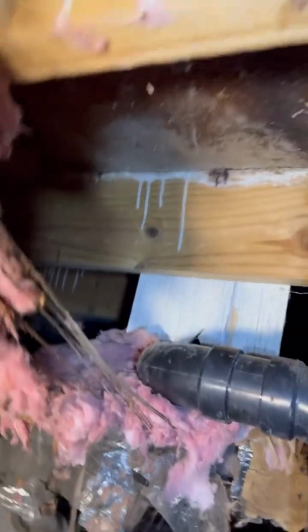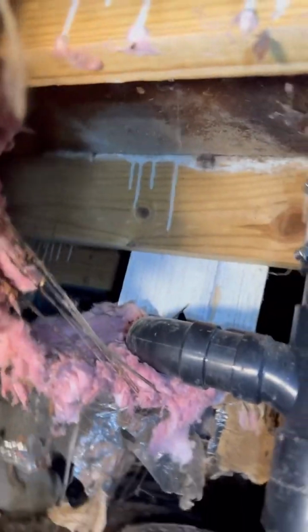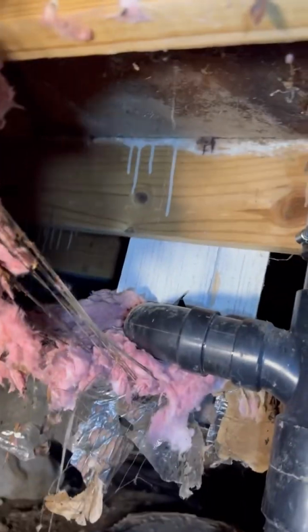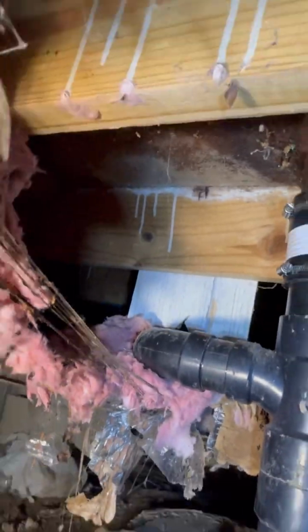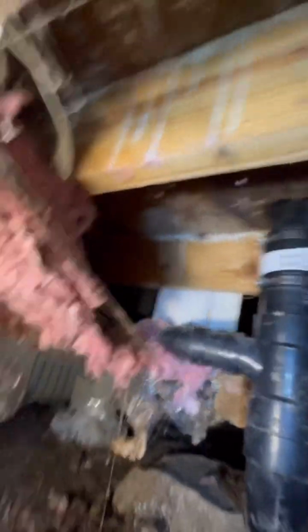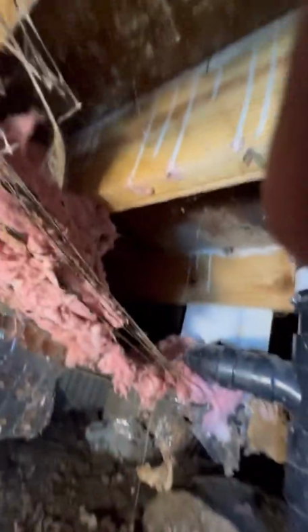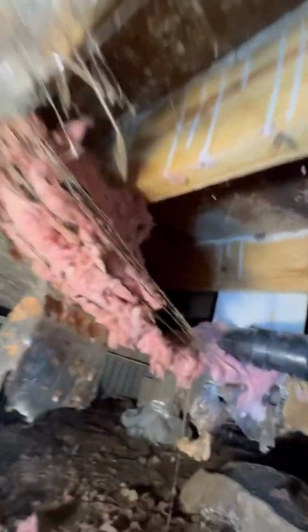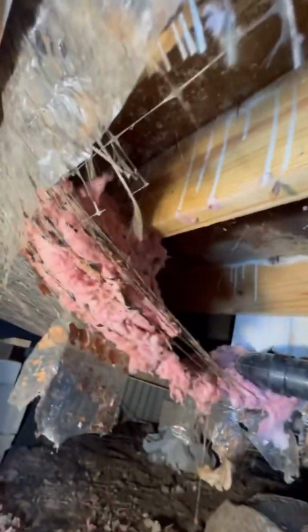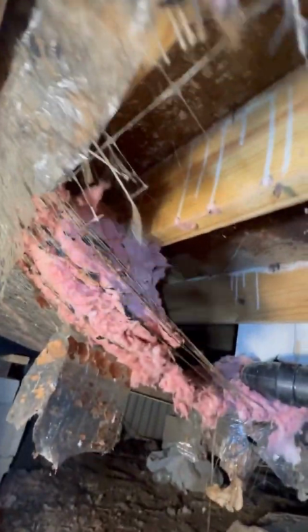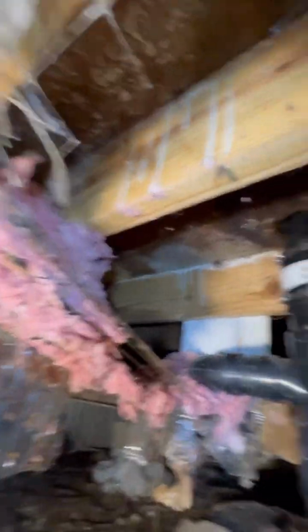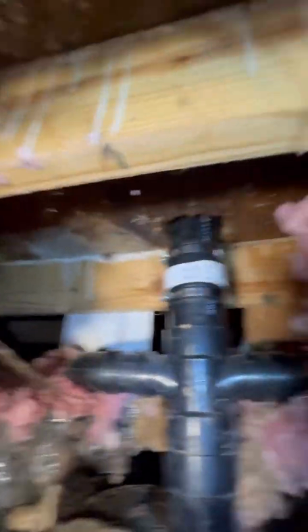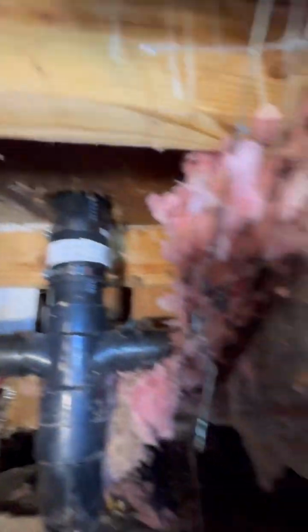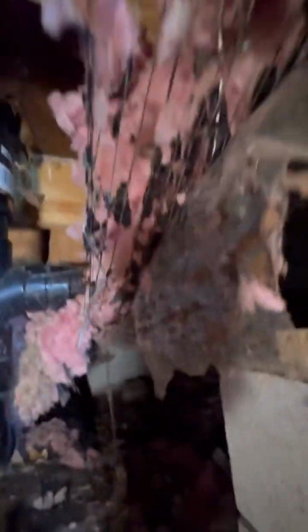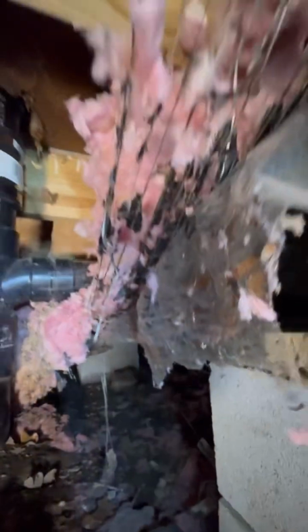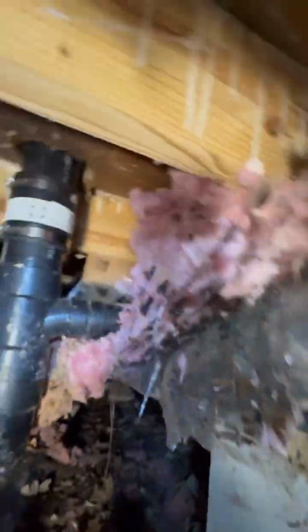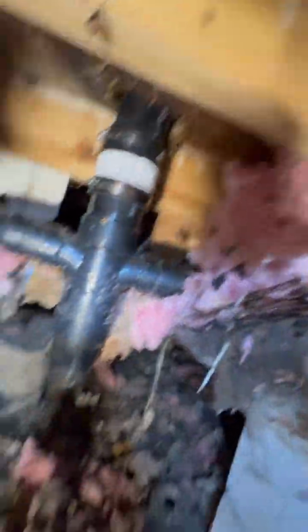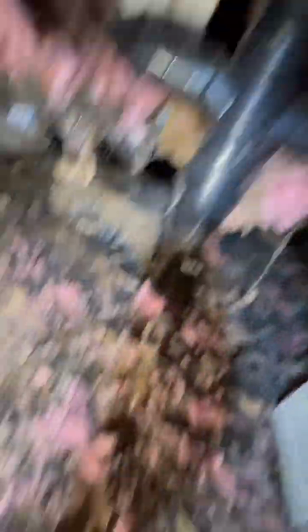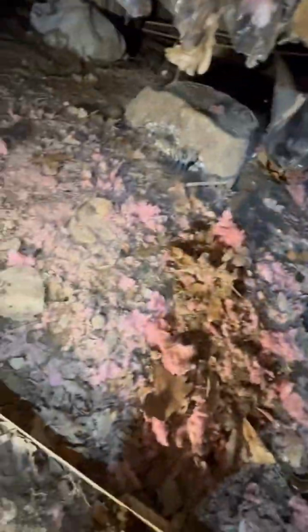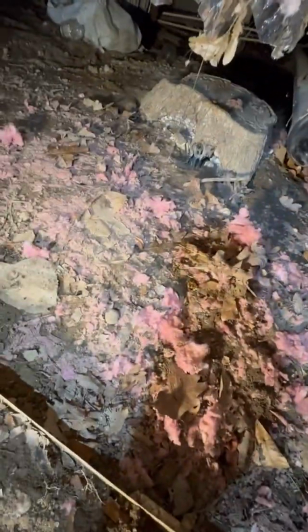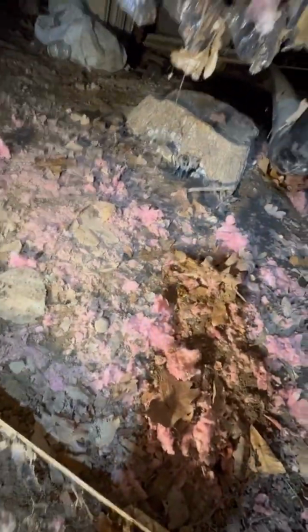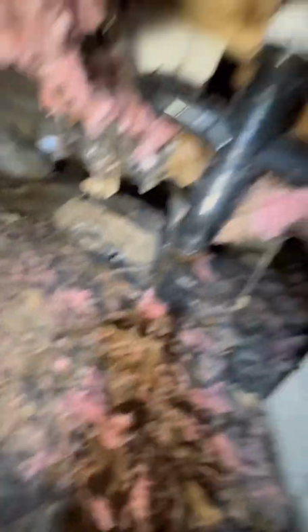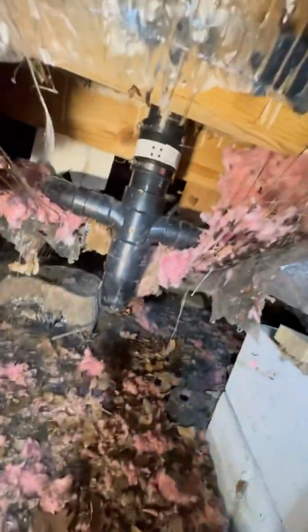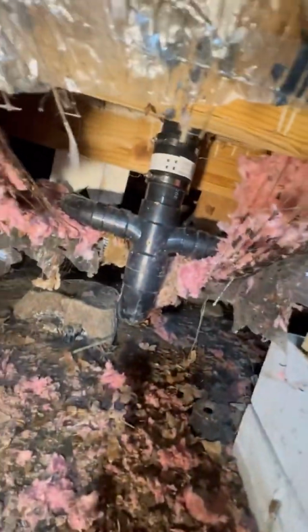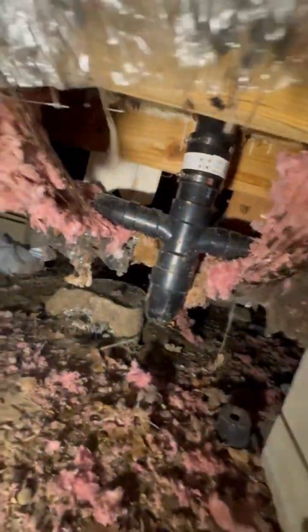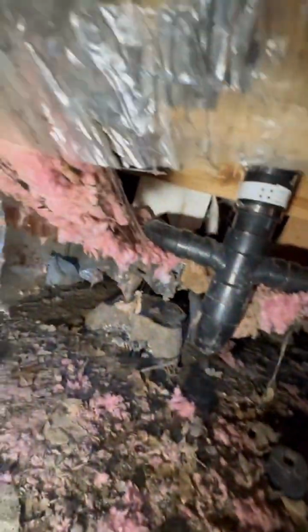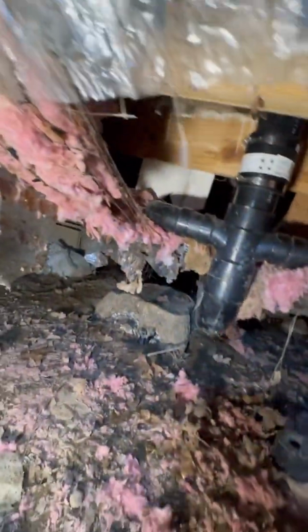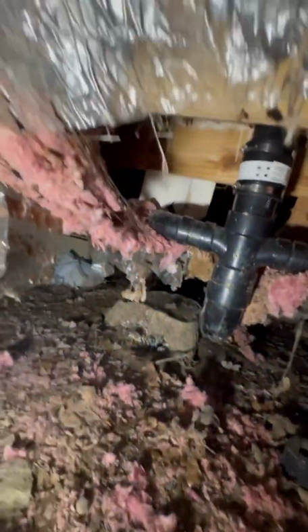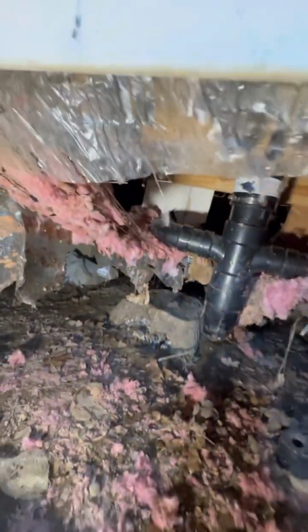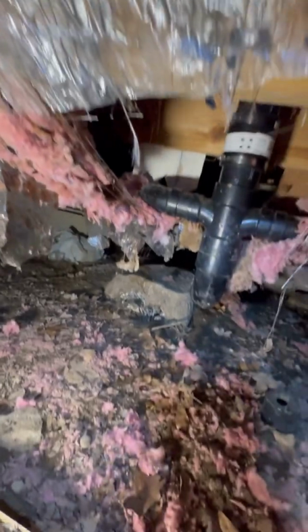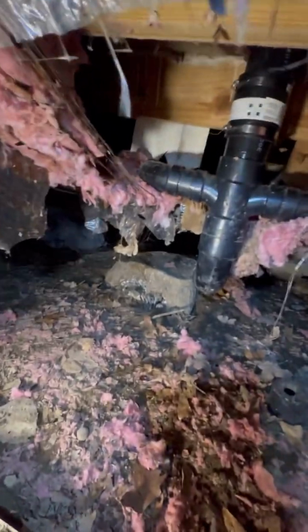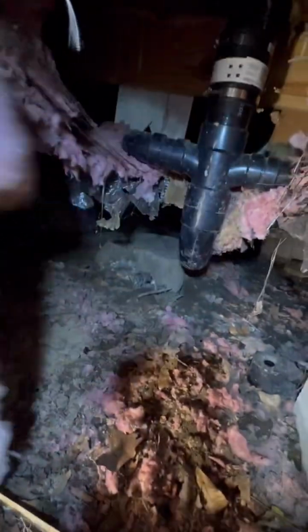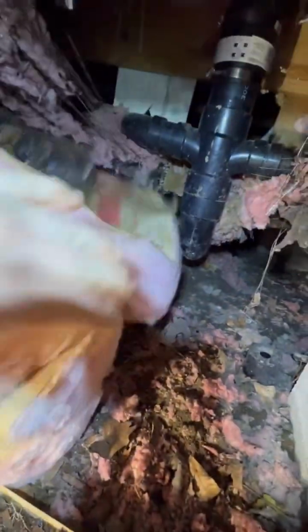Because there was a leak, it leaked into all the insulation, made it heavy, and made it fall down. So I'm going to fix it with a new piece of insulation.